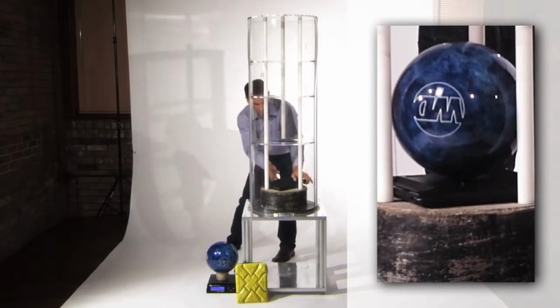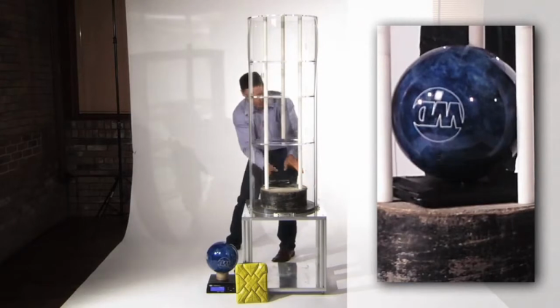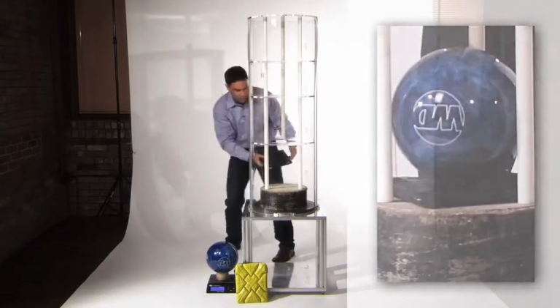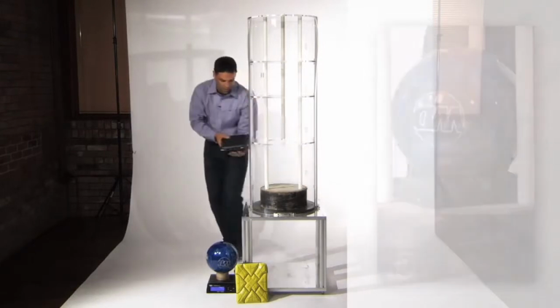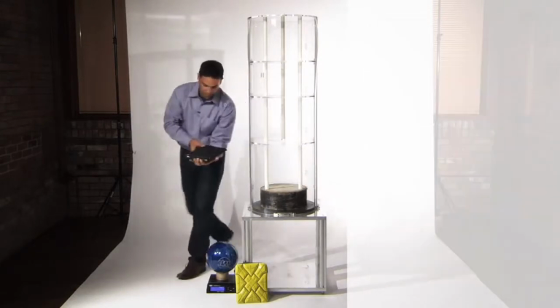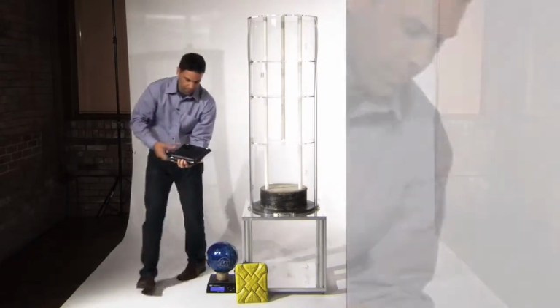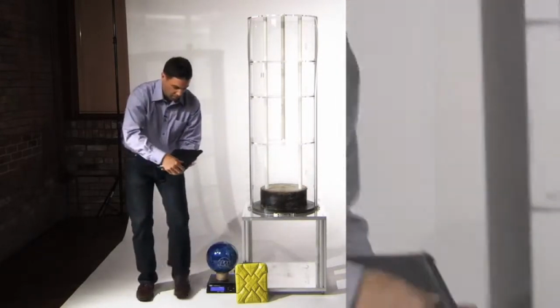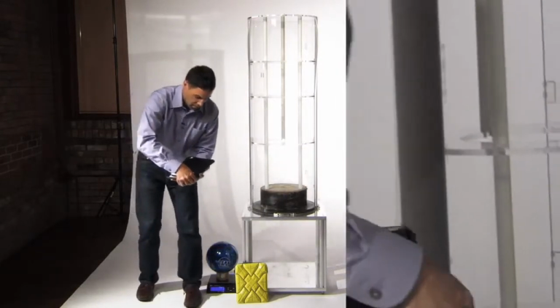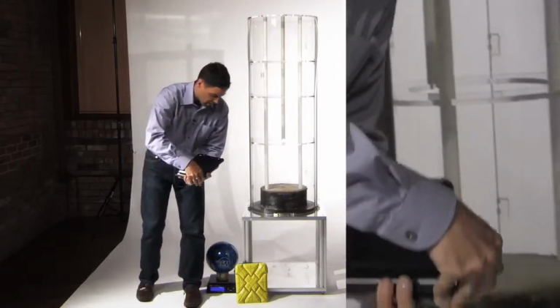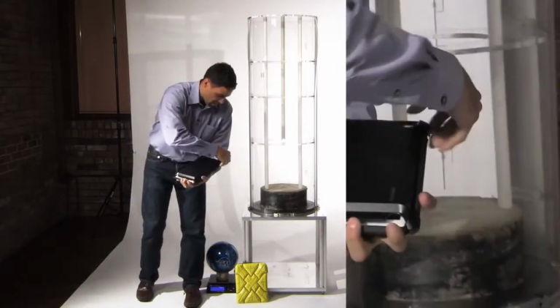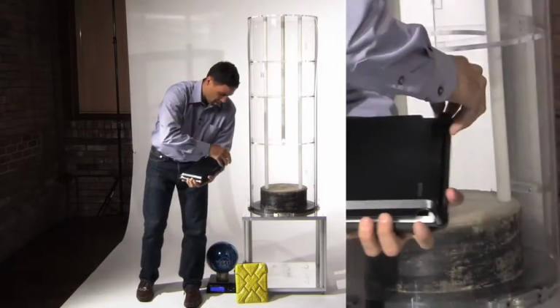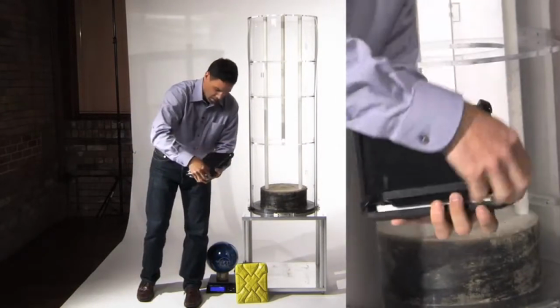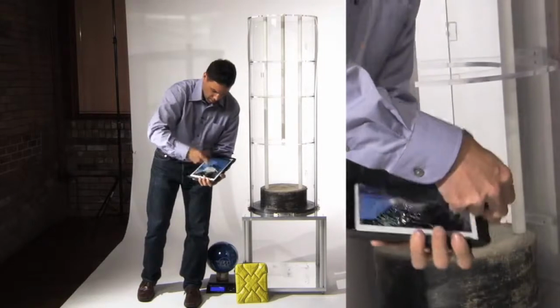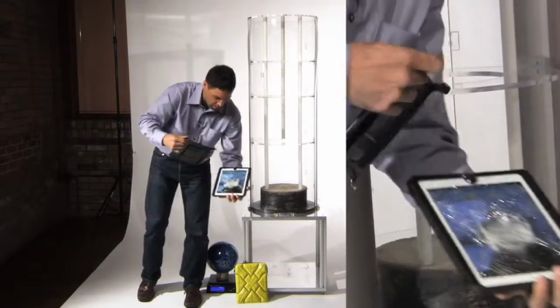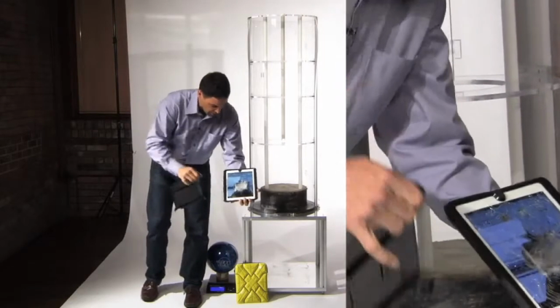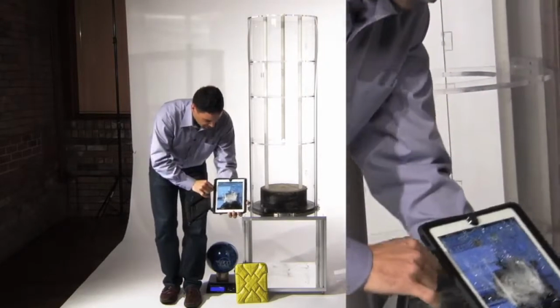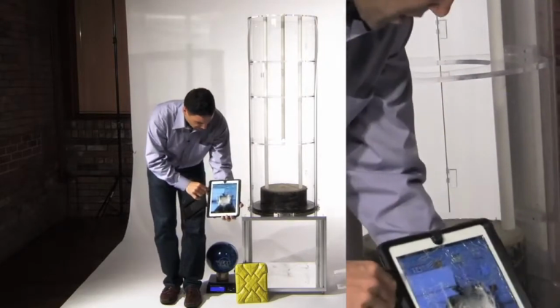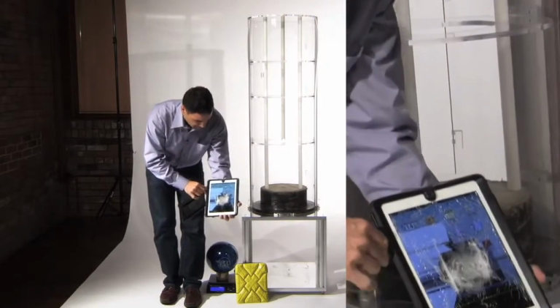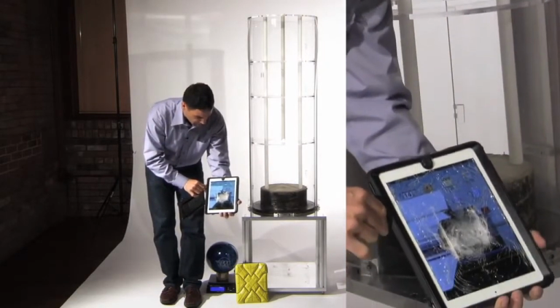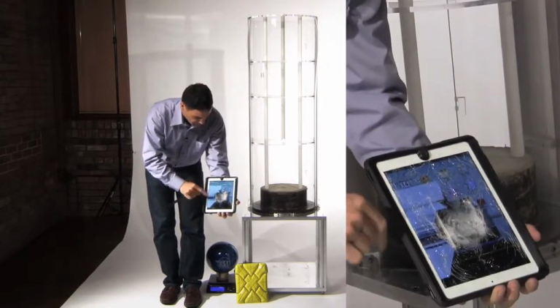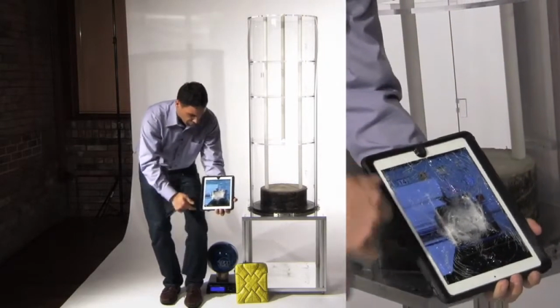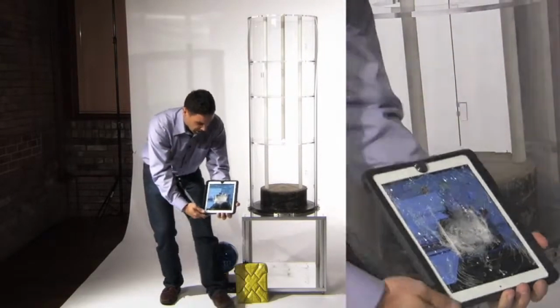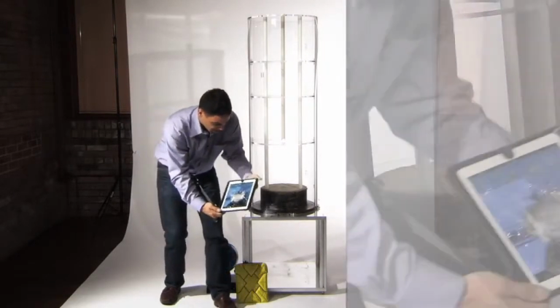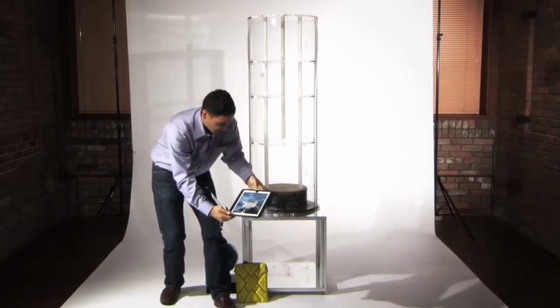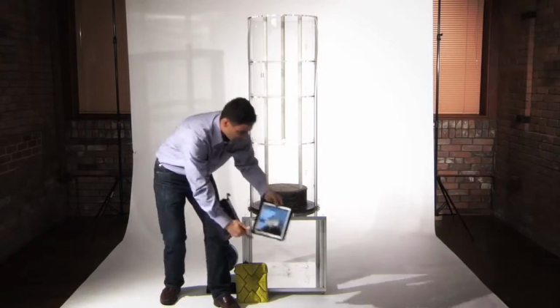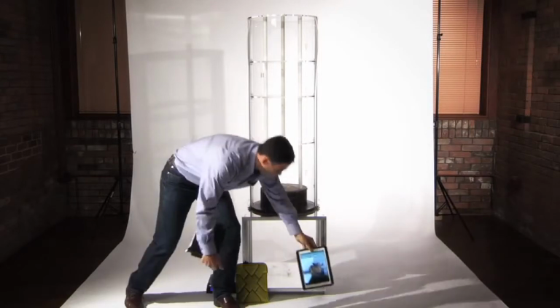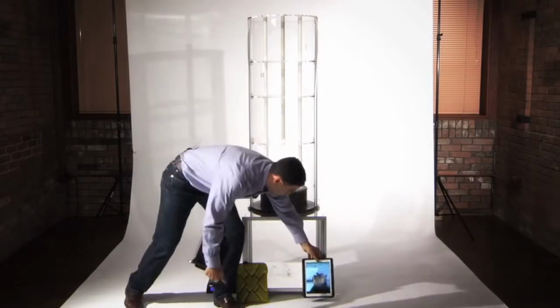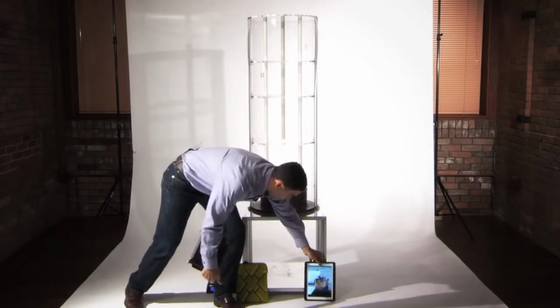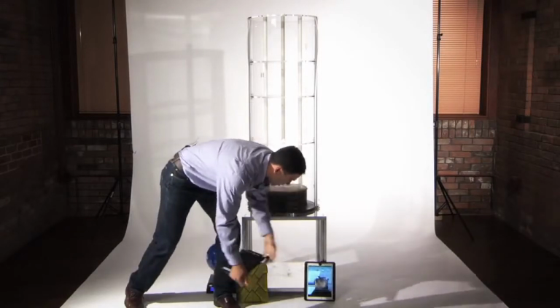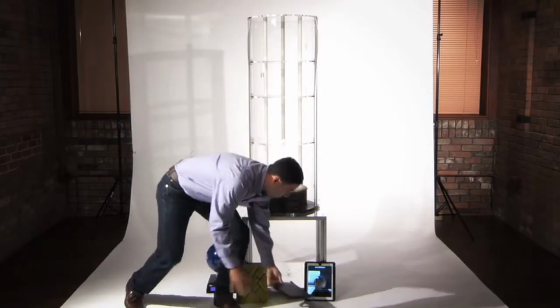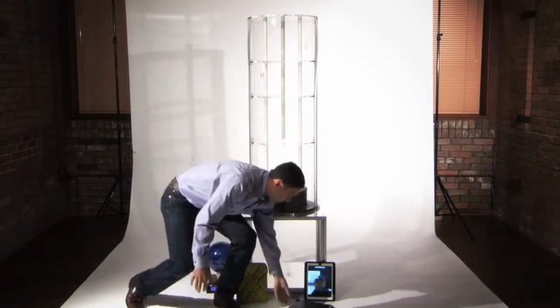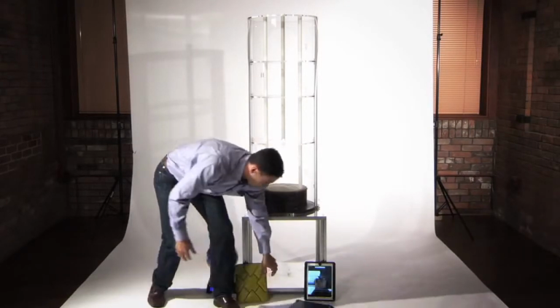Now that's a severe impact and as you can see, we have some severe damage — lots of broken glass and the device malfunctioning.